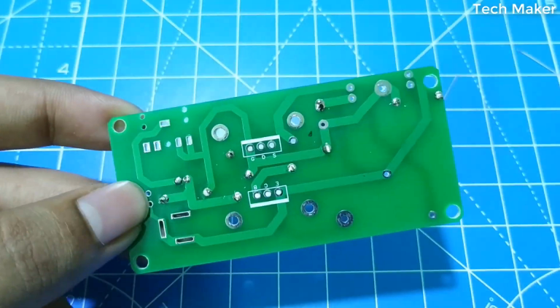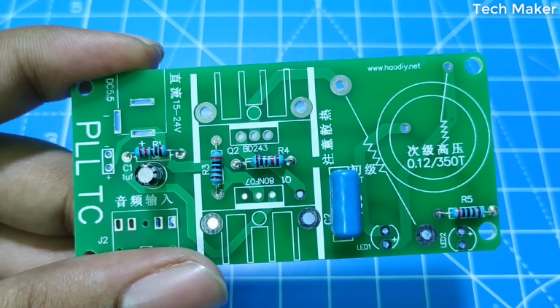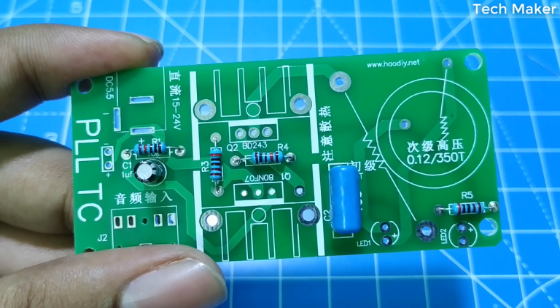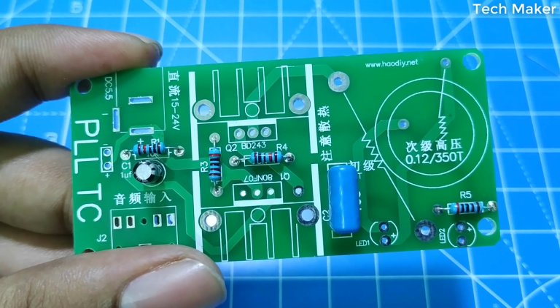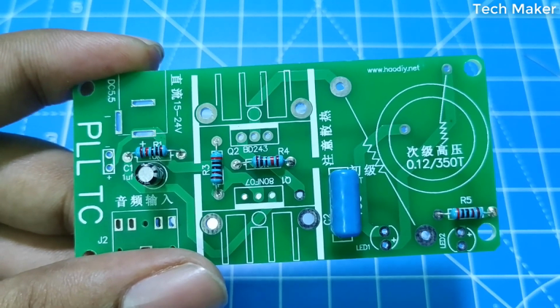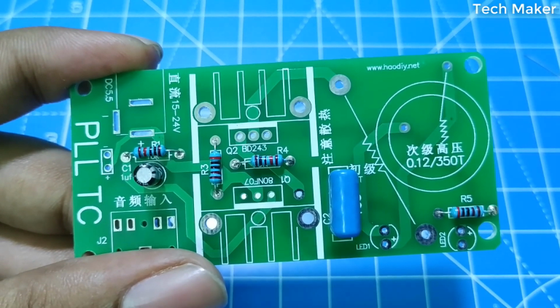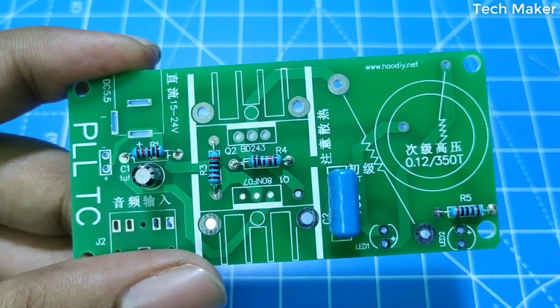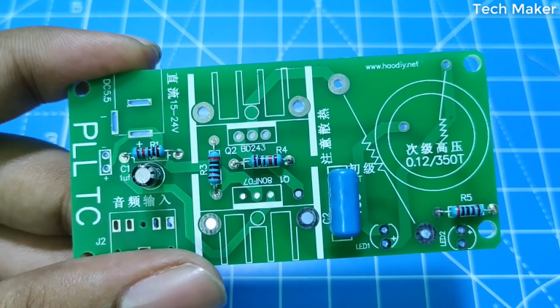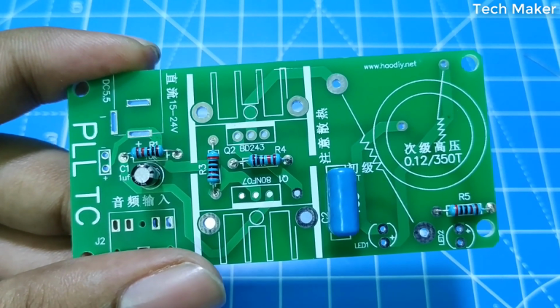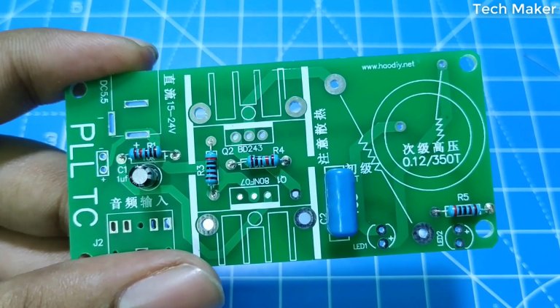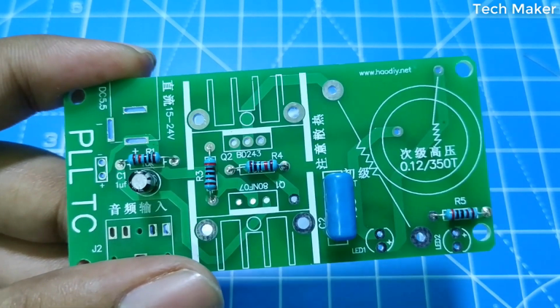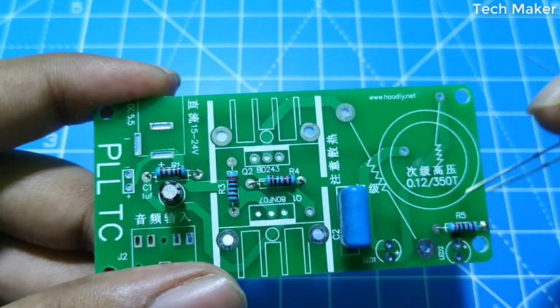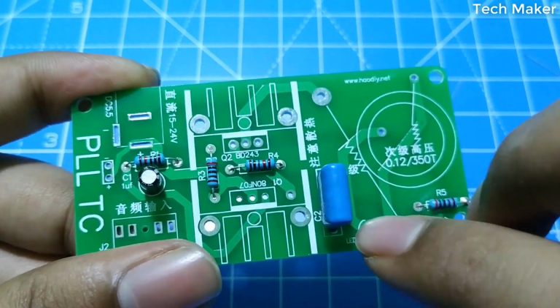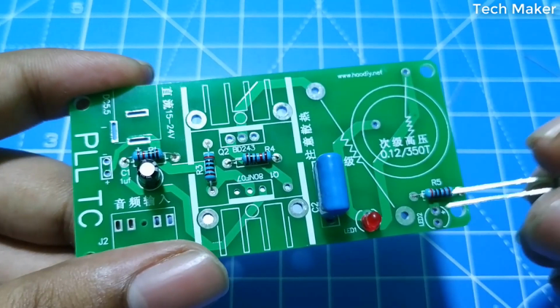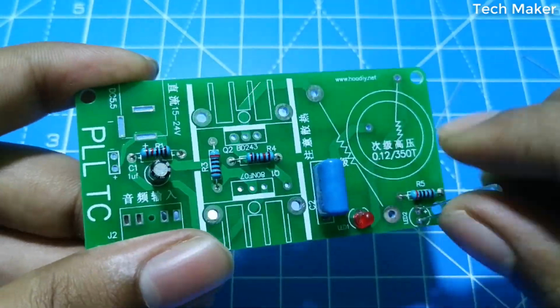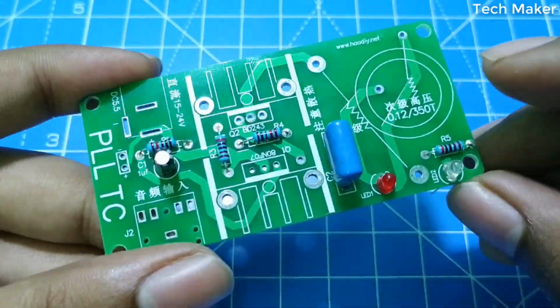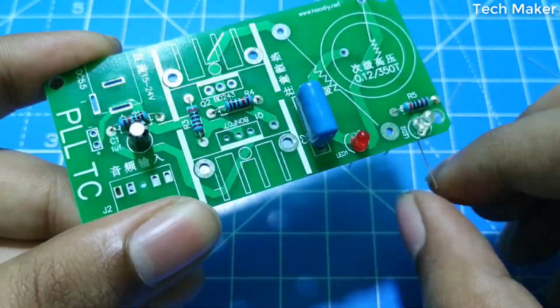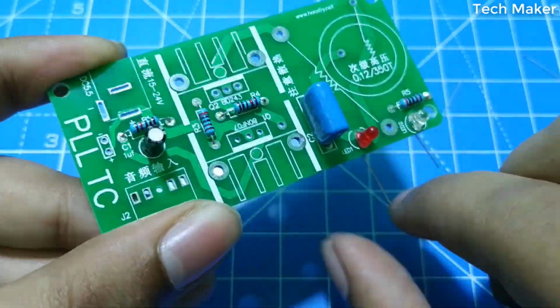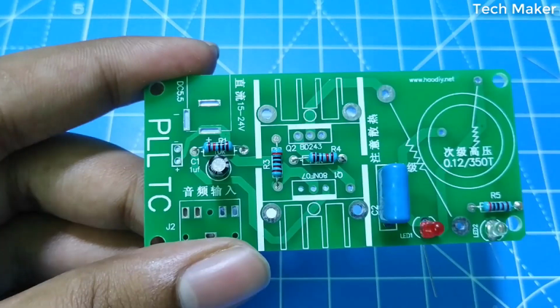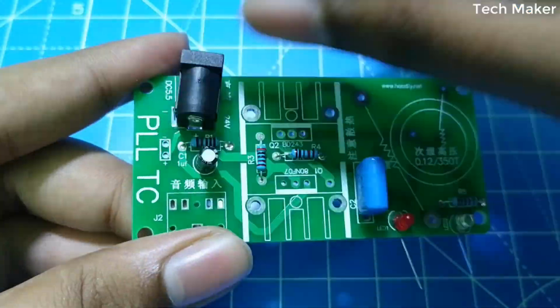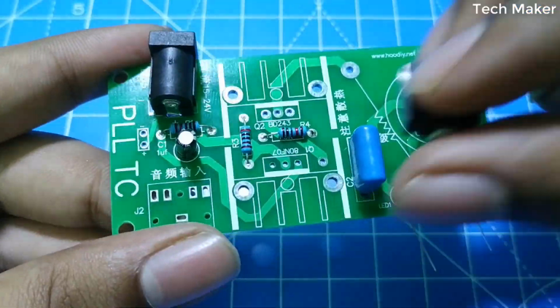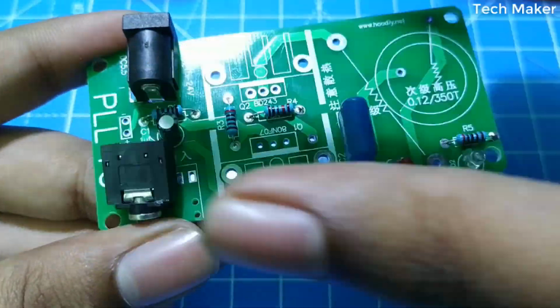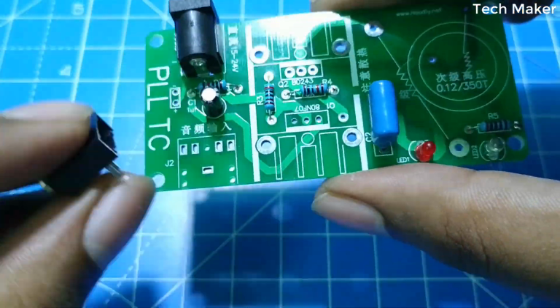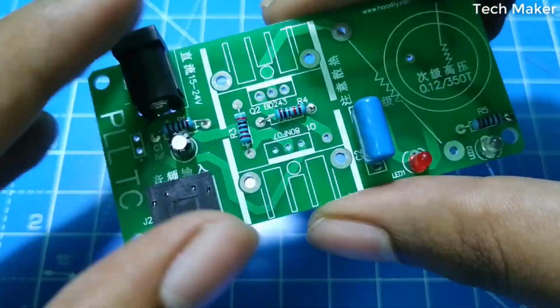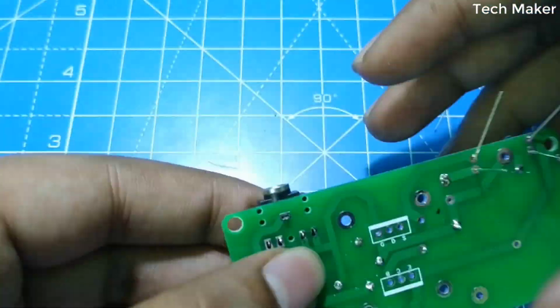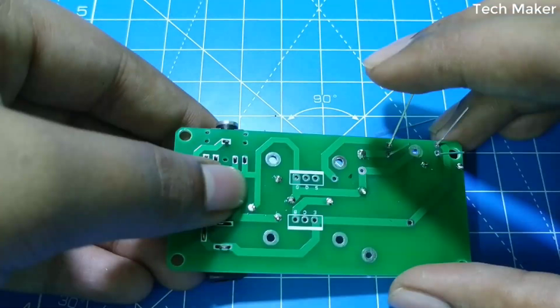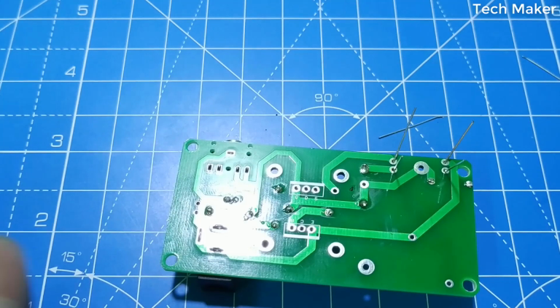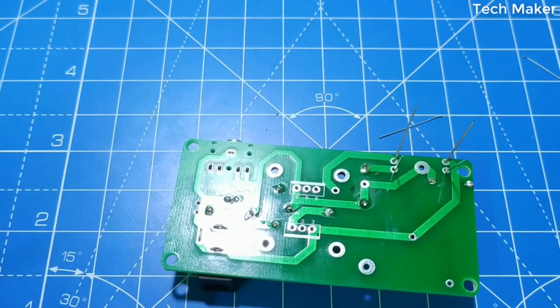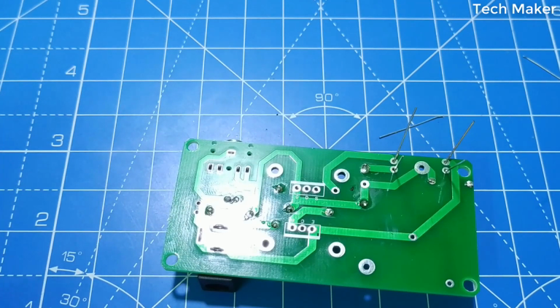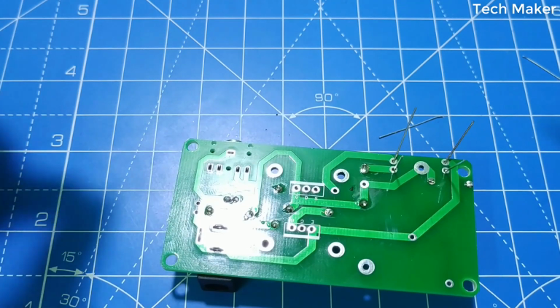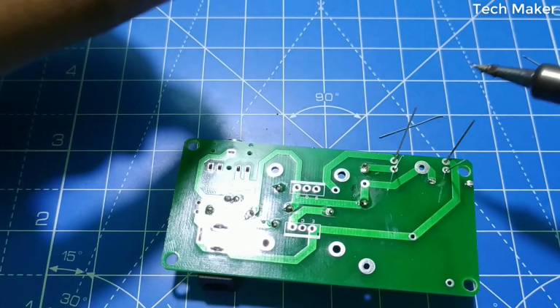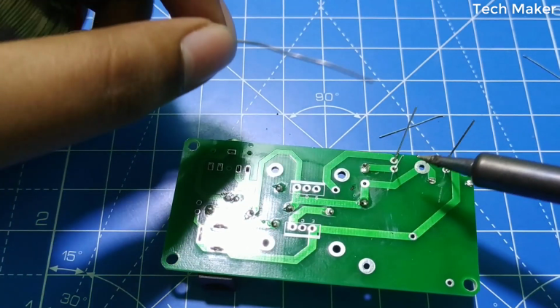Now we will place the LEDs, audio jacks, and DC jacks. And now we will solder these components.